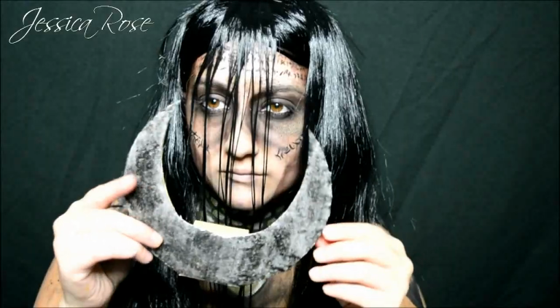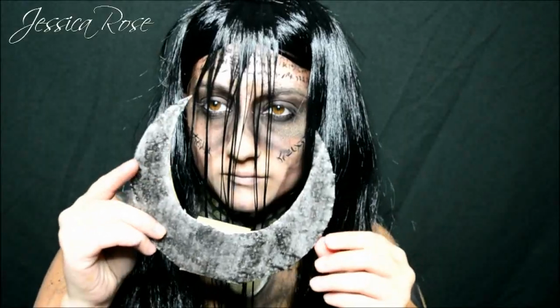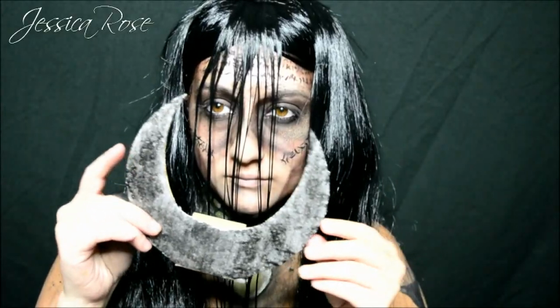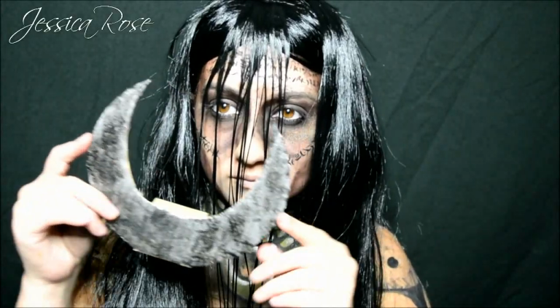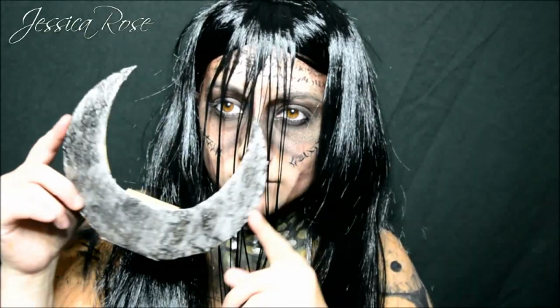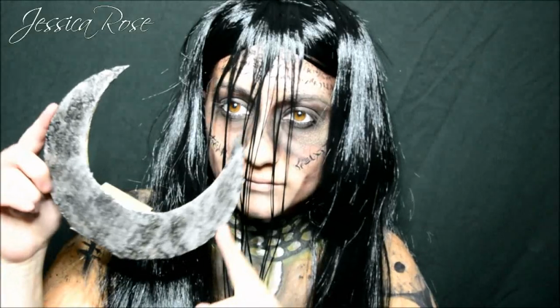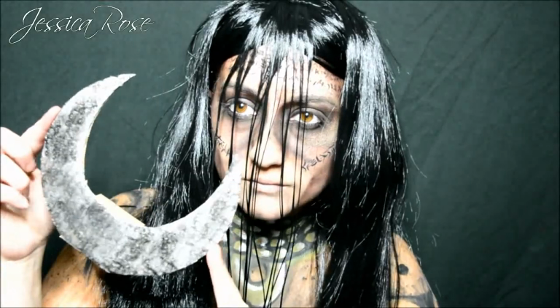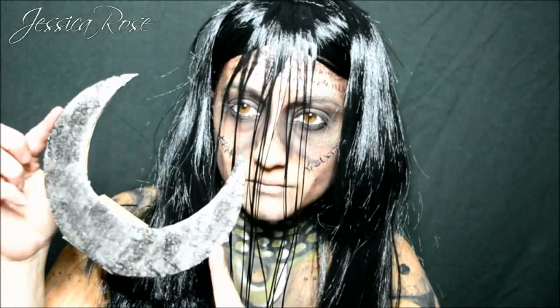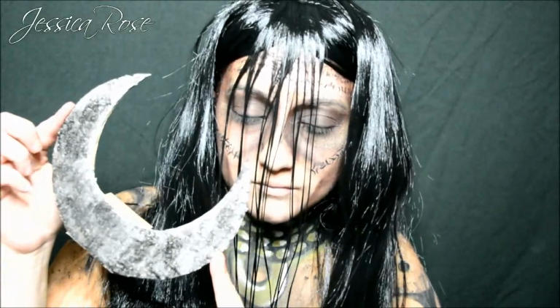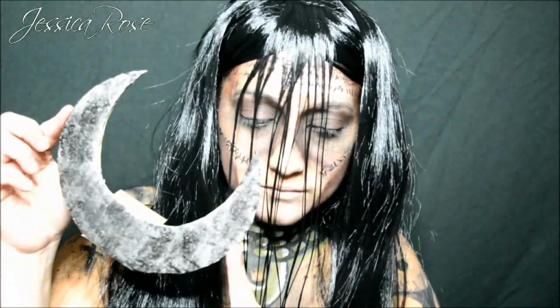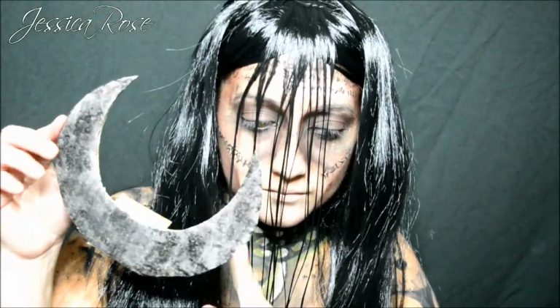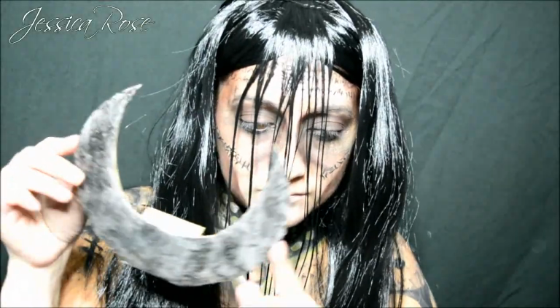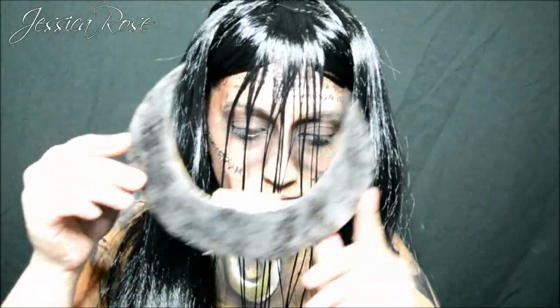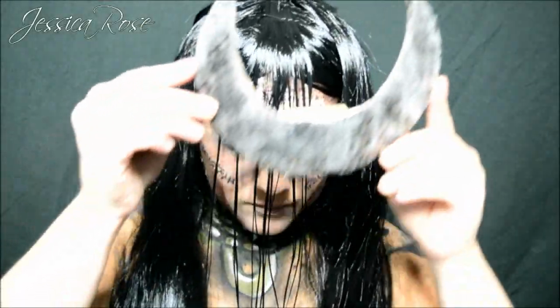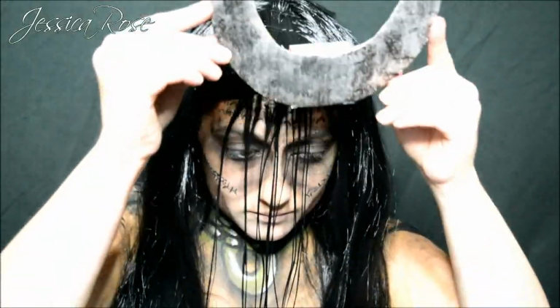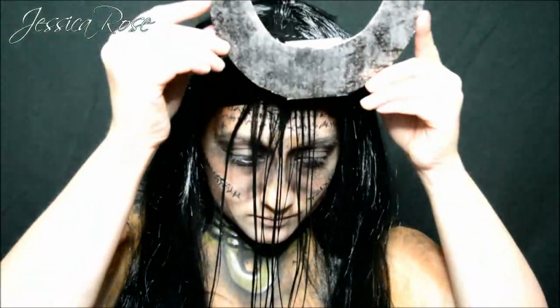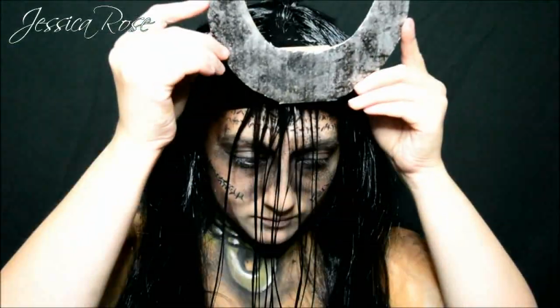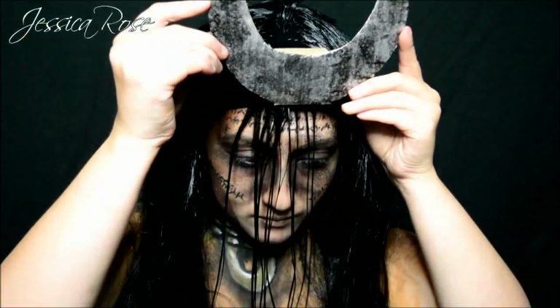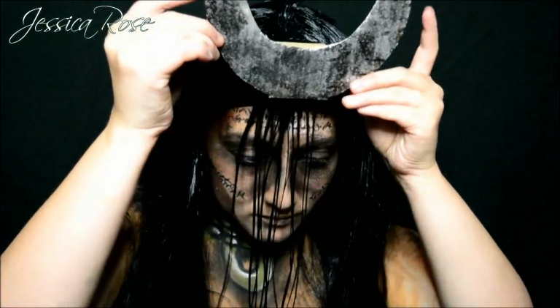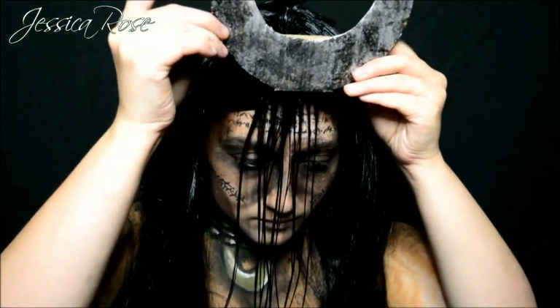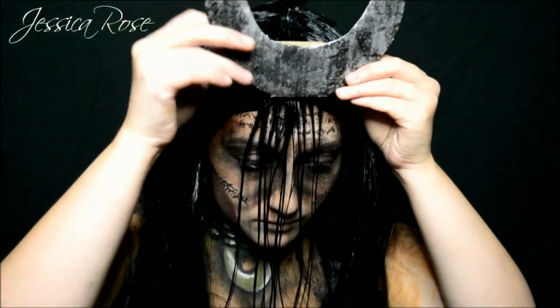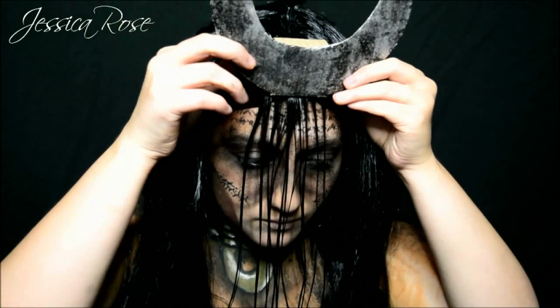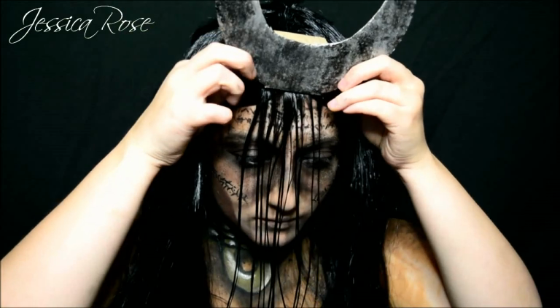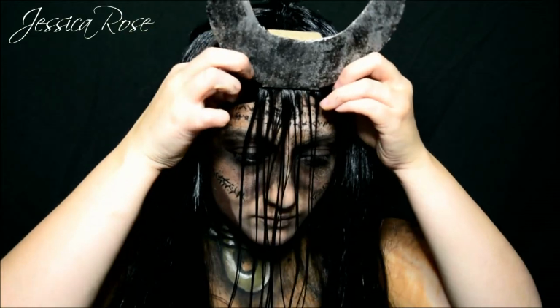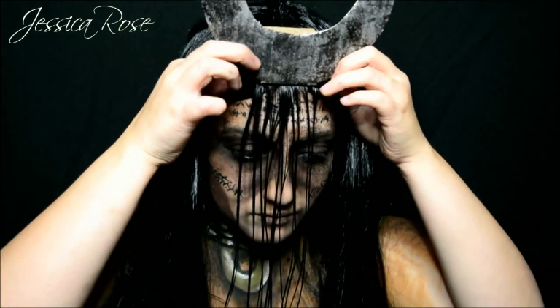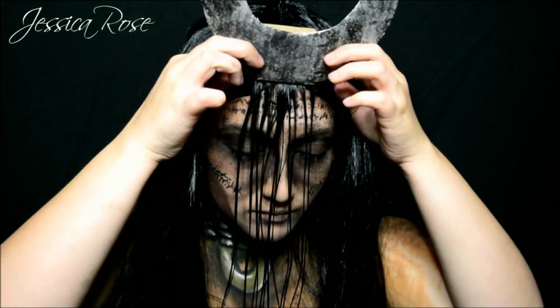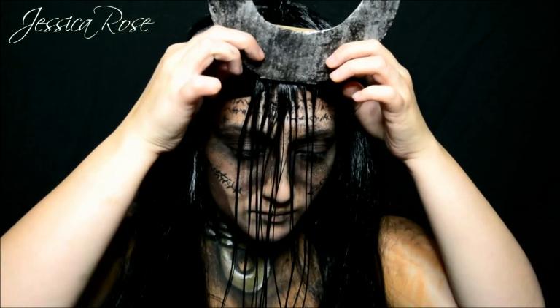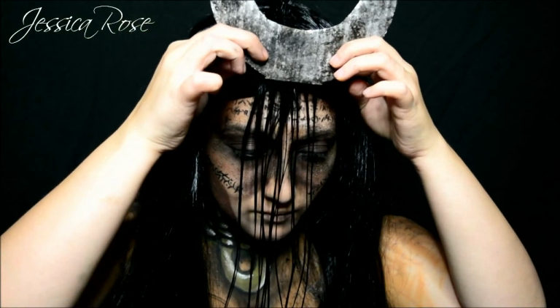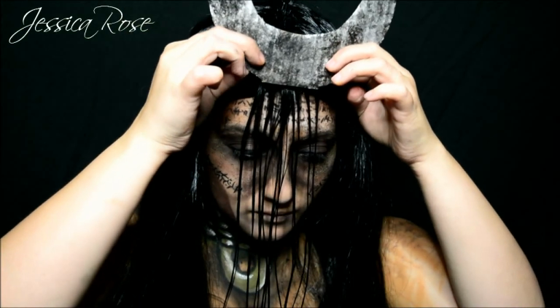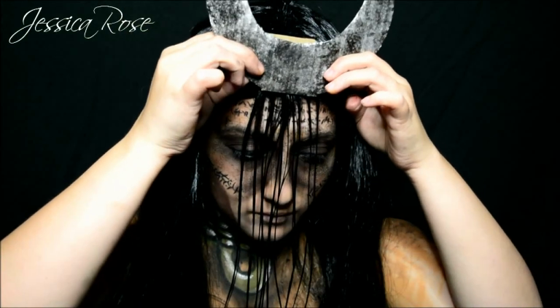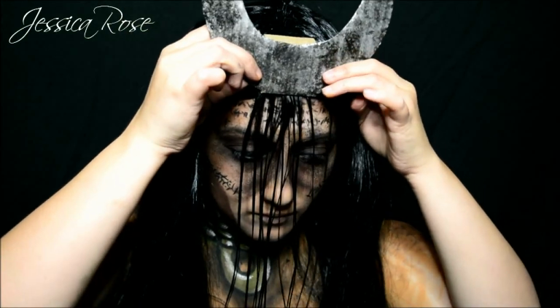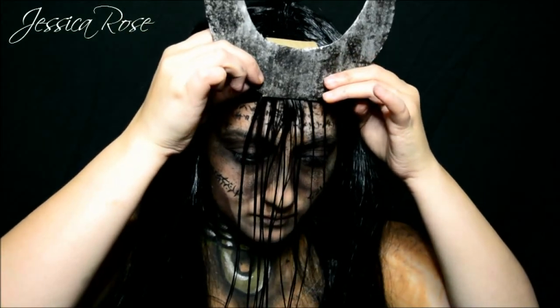Now I am taking this crescent moon that I made from cardboard — just cut it out, then painted it with silver and black nail polish using a sponge and stippled it all across. I am just going to secure this with a bobby pin, and you are done.